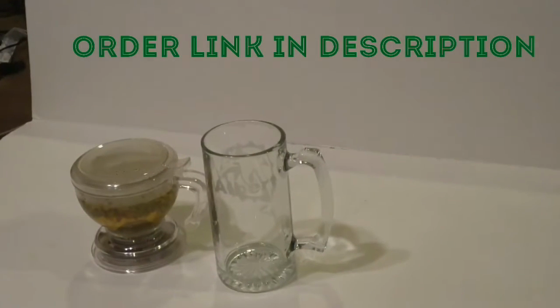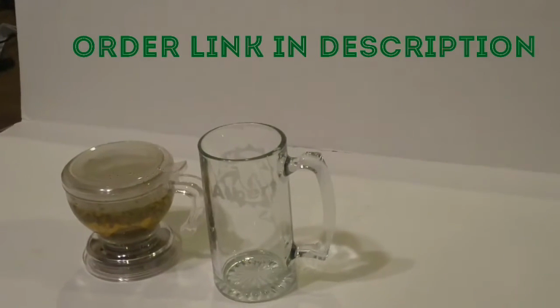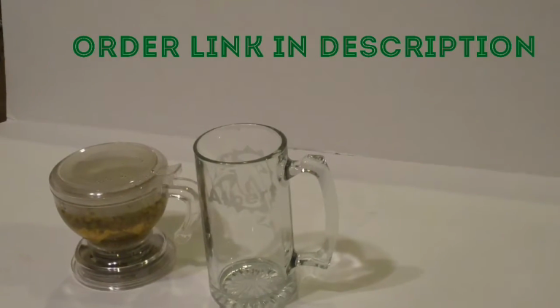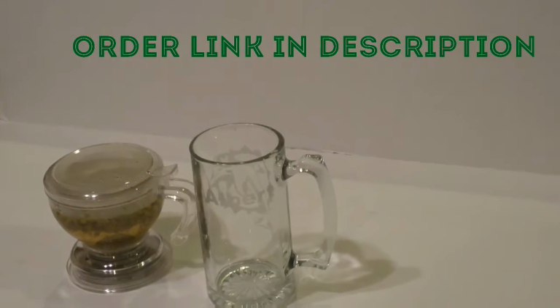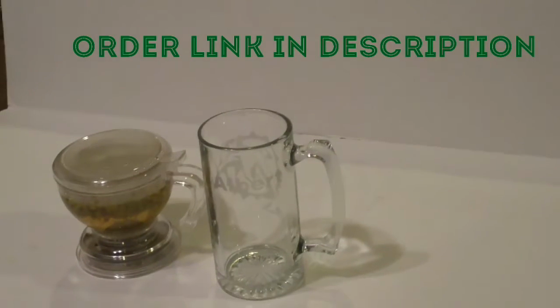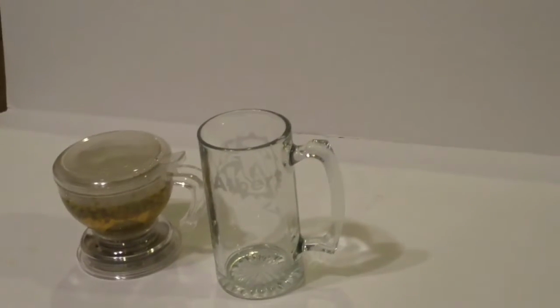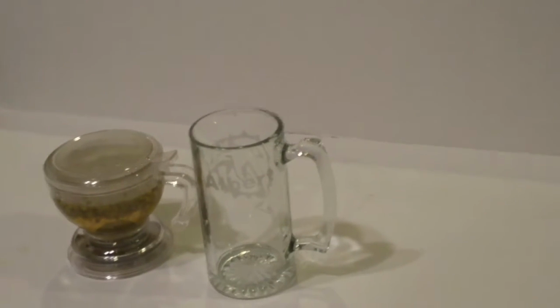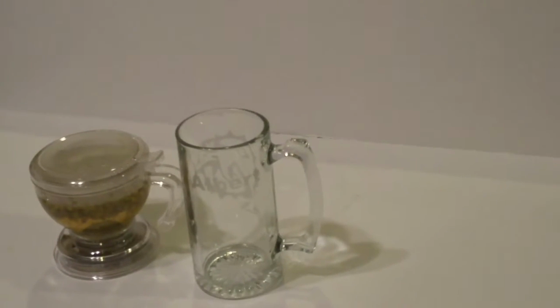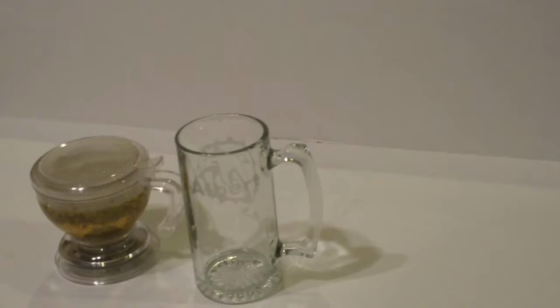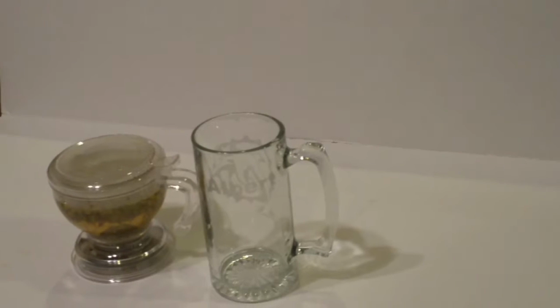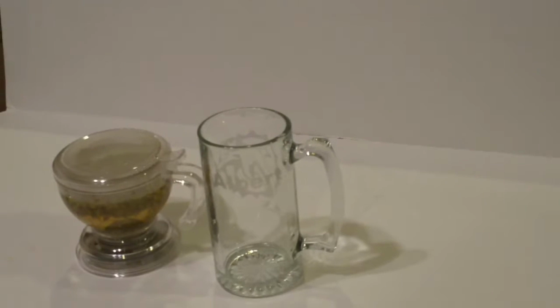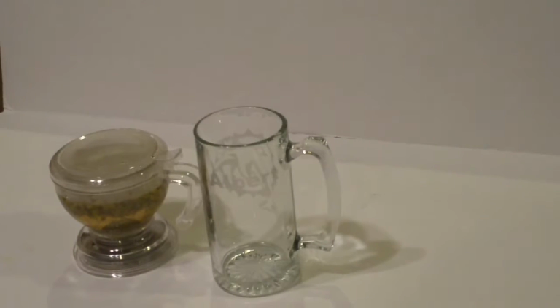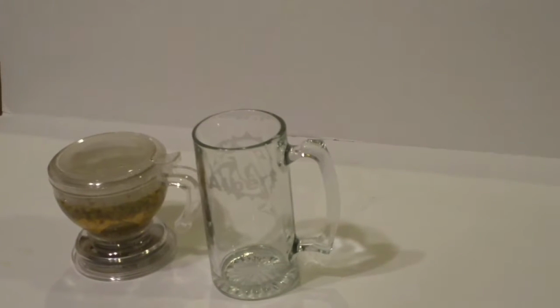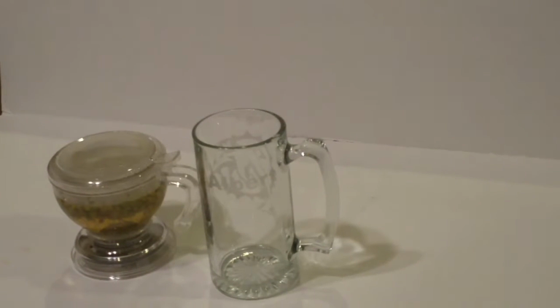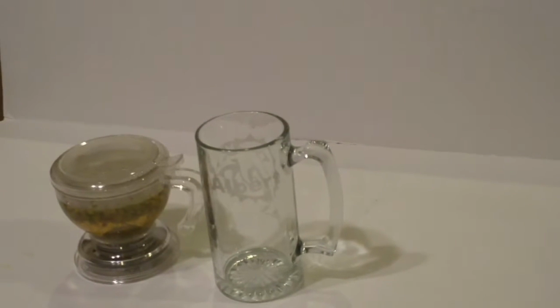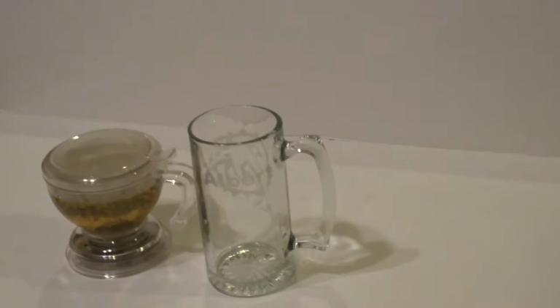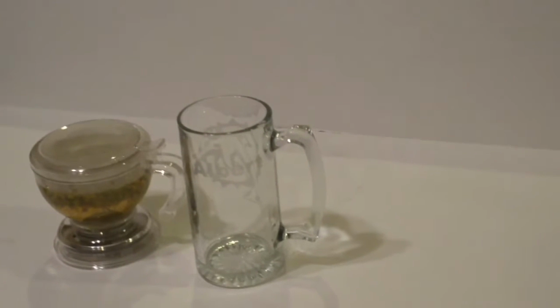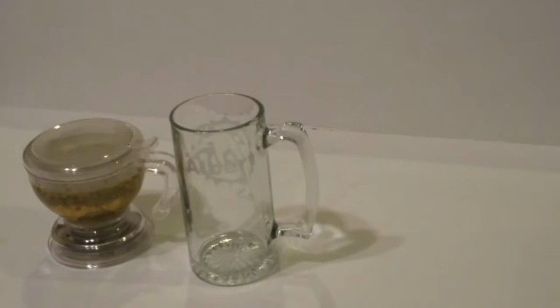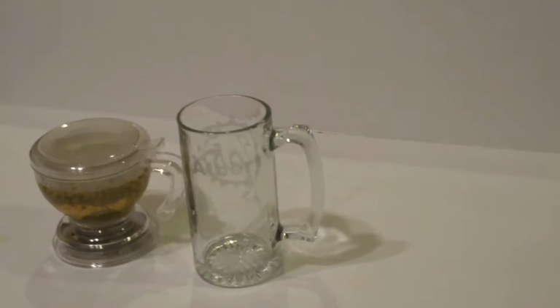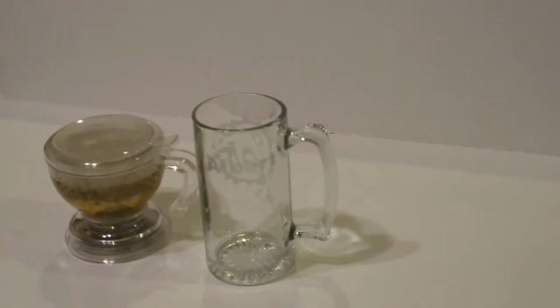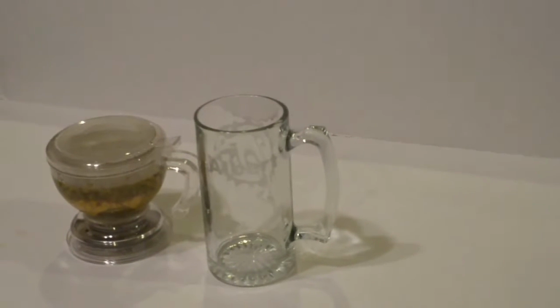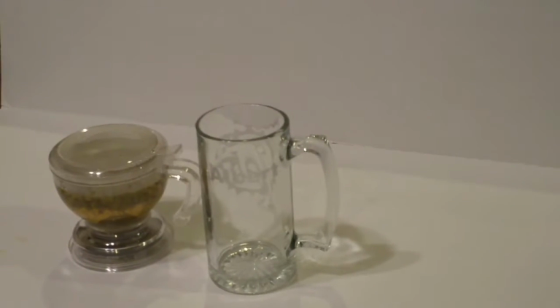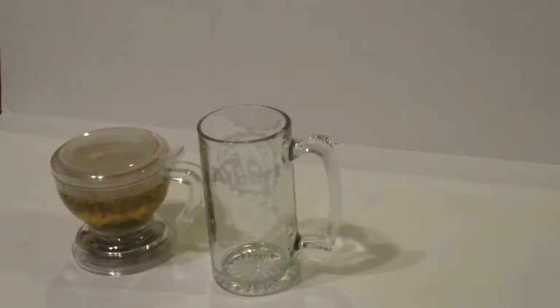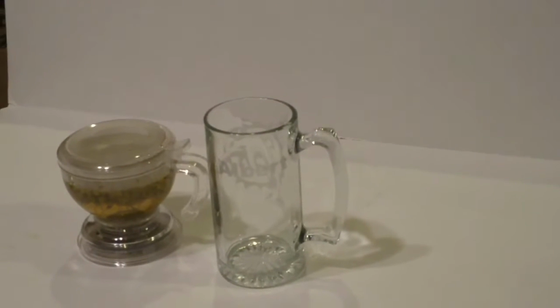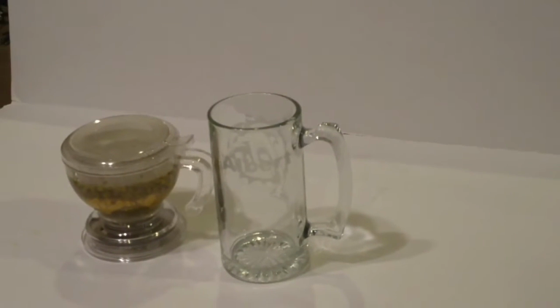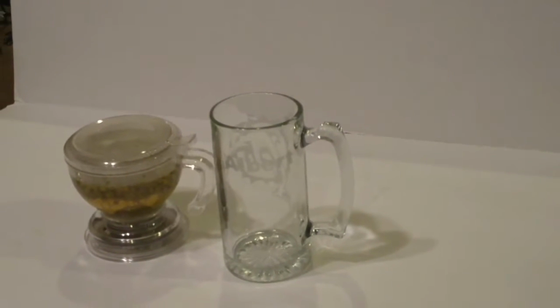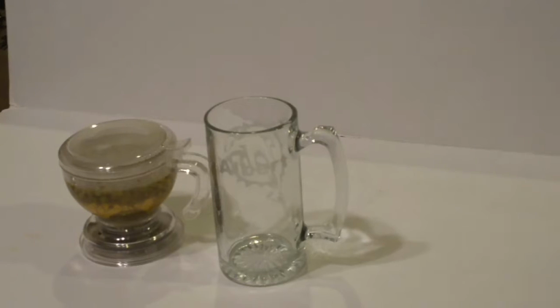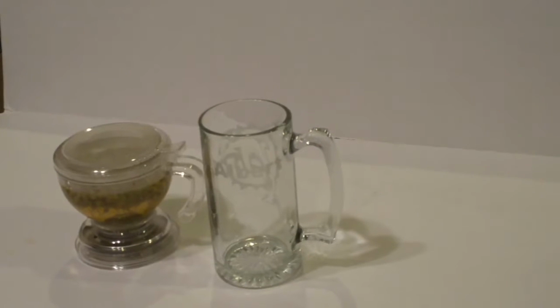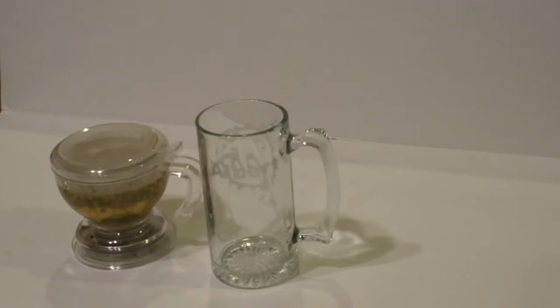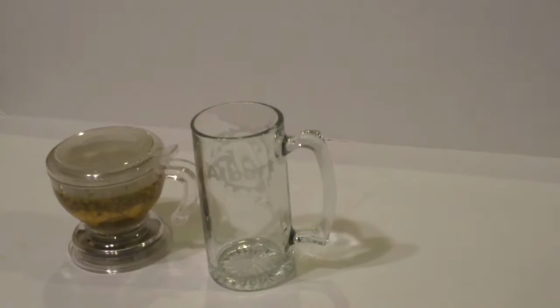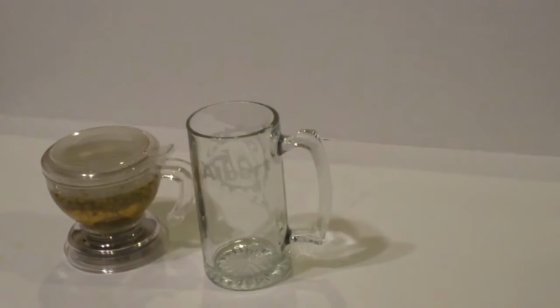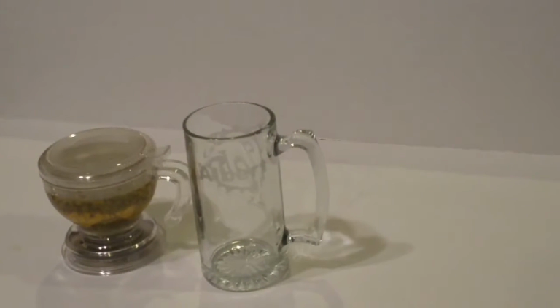Okay, so we're back with the Zen Formosa teapot. We've left it simmering for four minutes so the tea gets infused into the water. We're going to go ahead and serve it now.